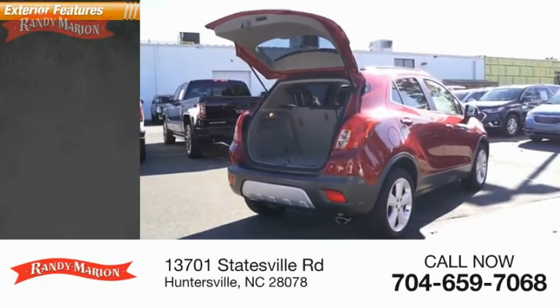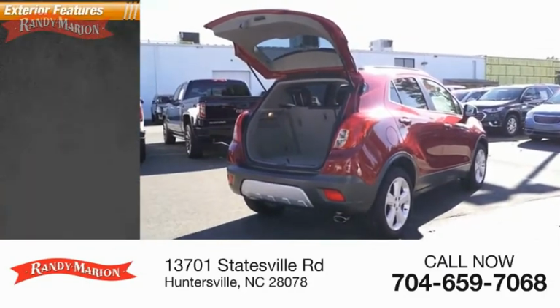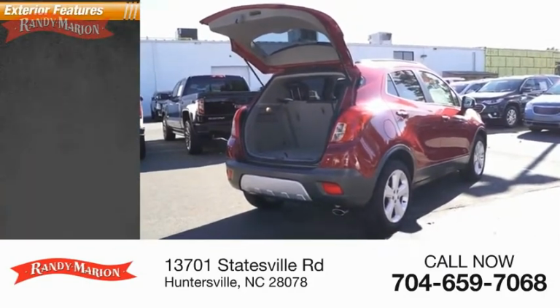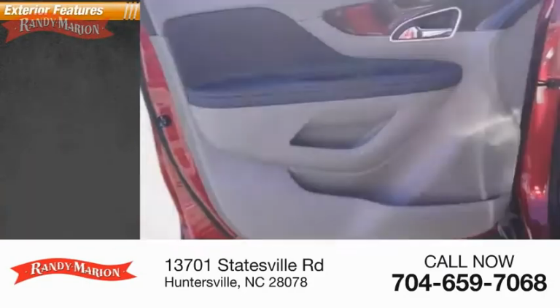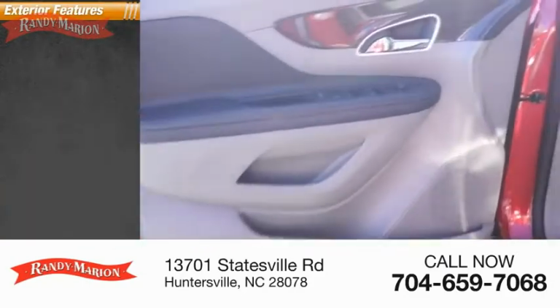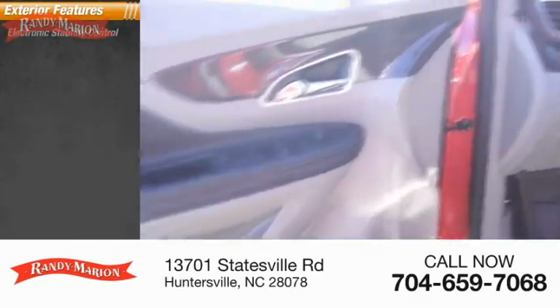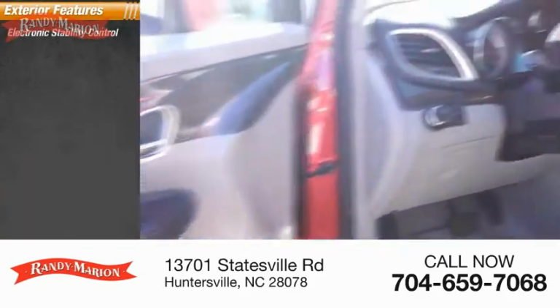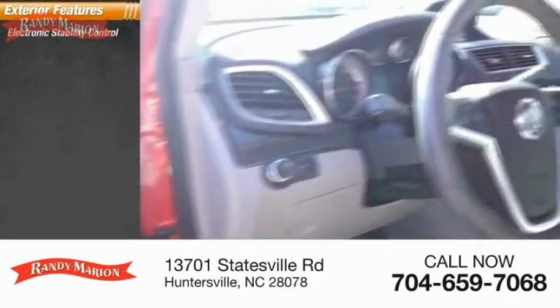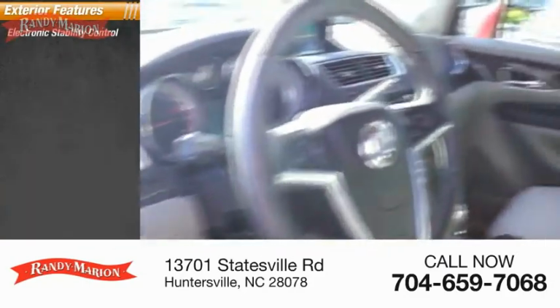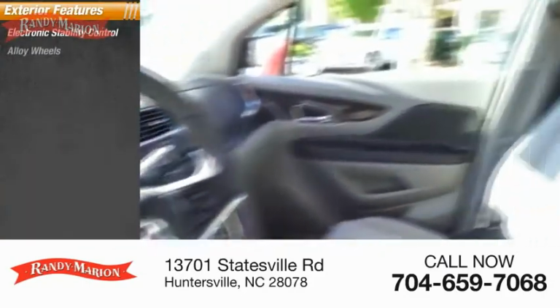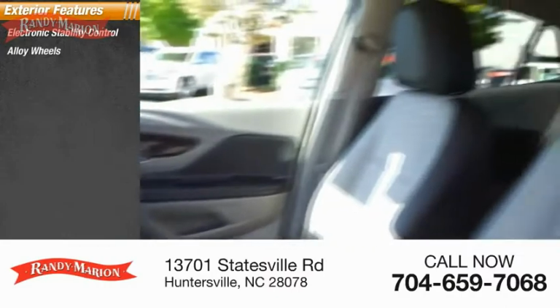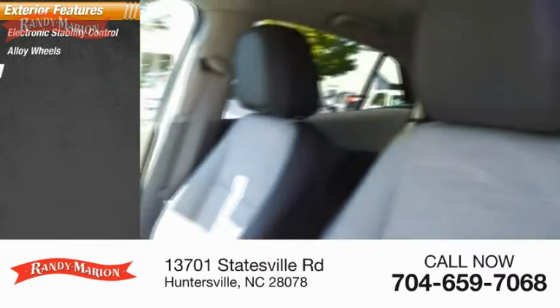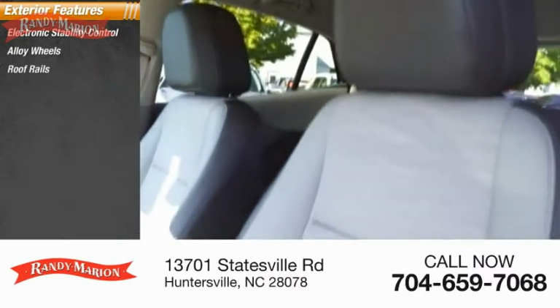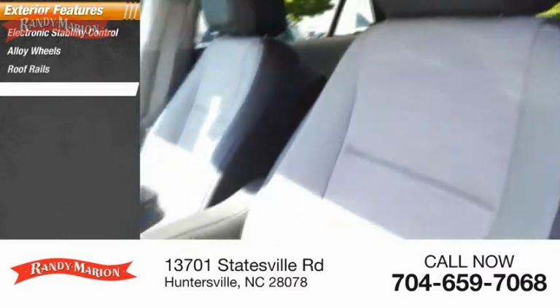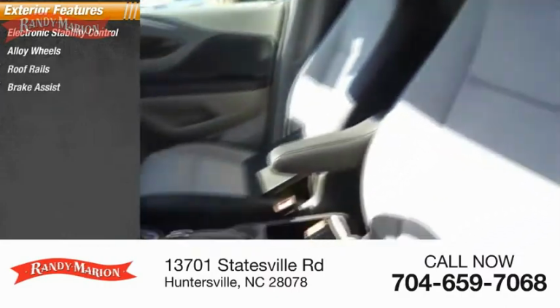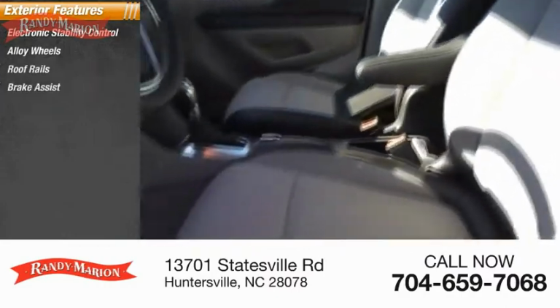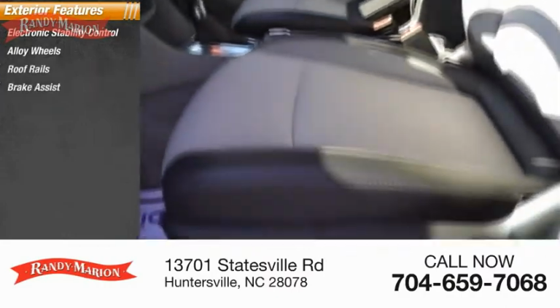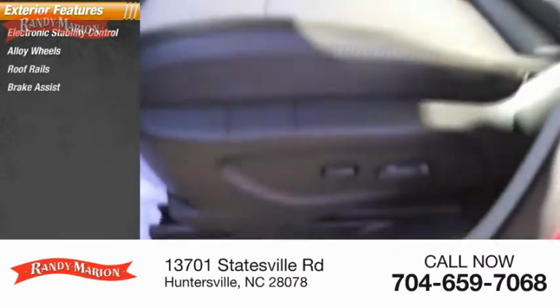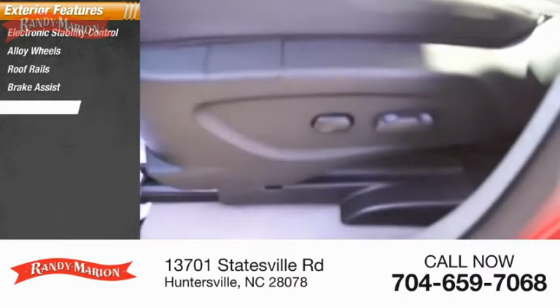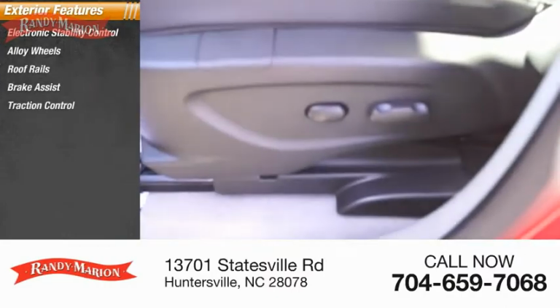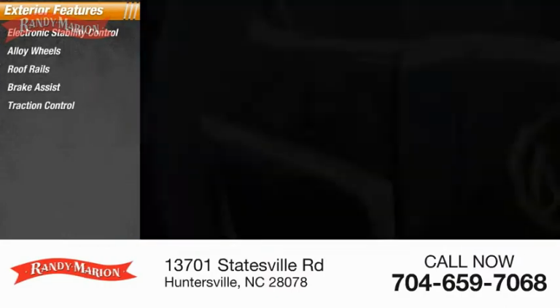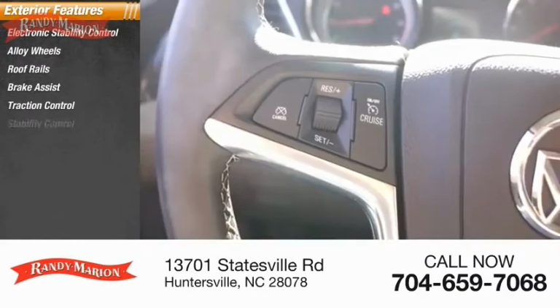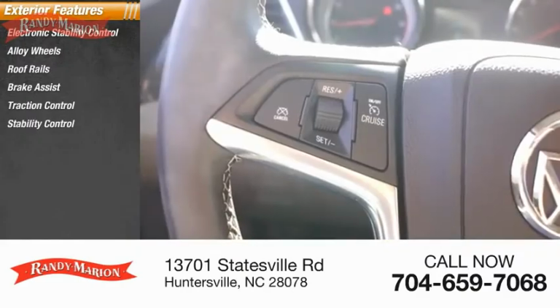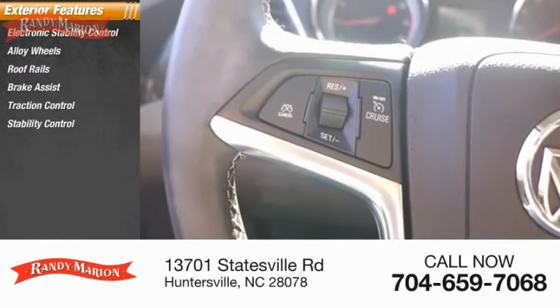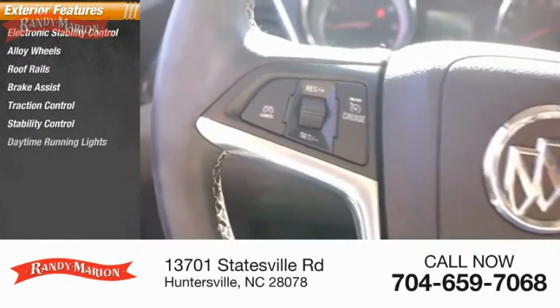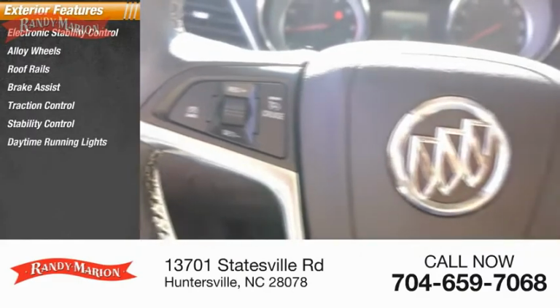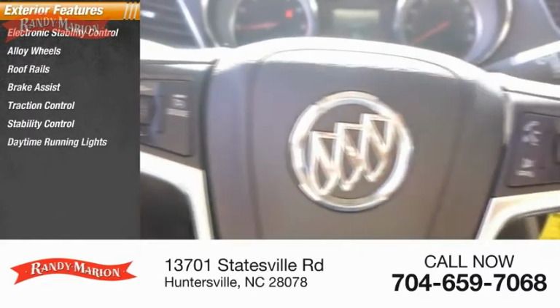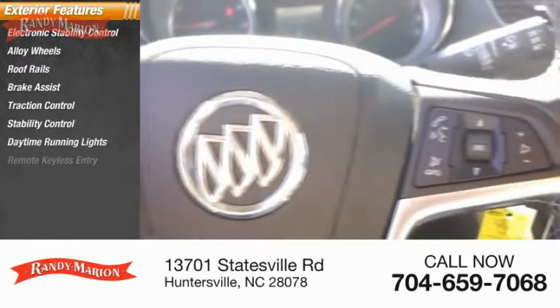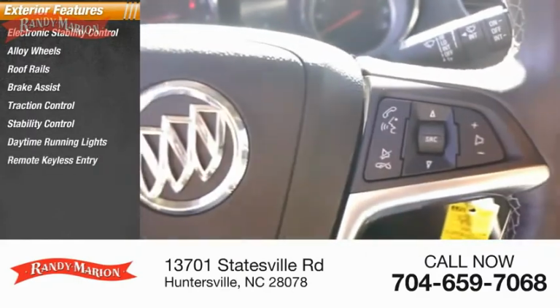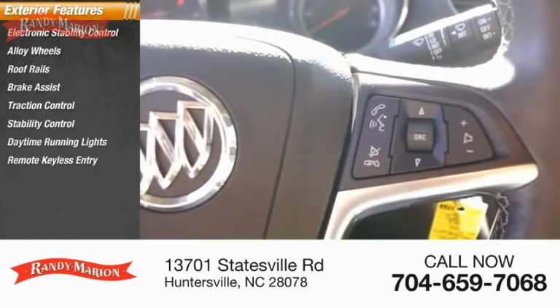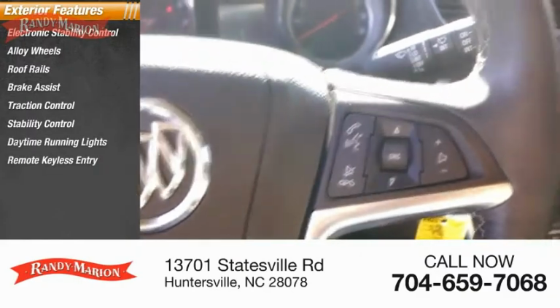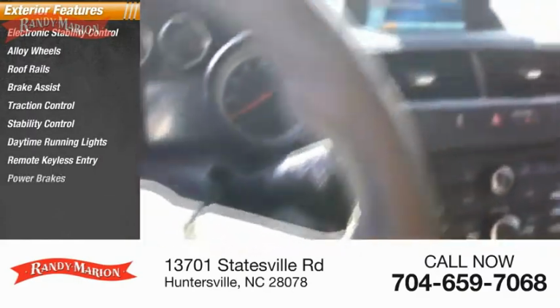Here are some of this vehicle's great options: electronic stability control, alloy wheels, roof rails, brake assist, traction control, stability control, daytime running lights, remote keyless entry, power brakes, and braking assist.